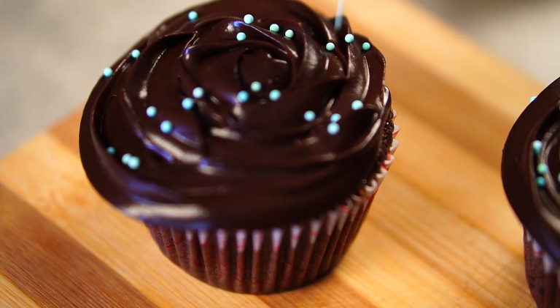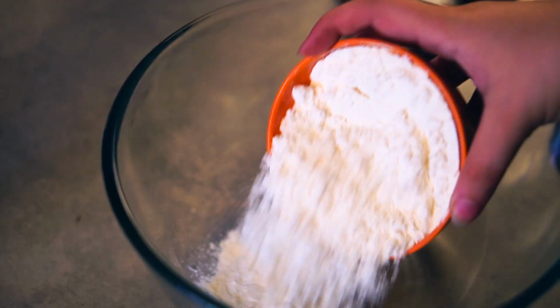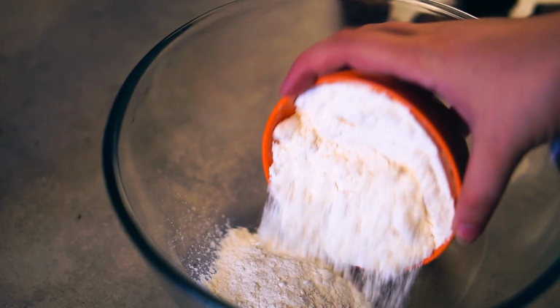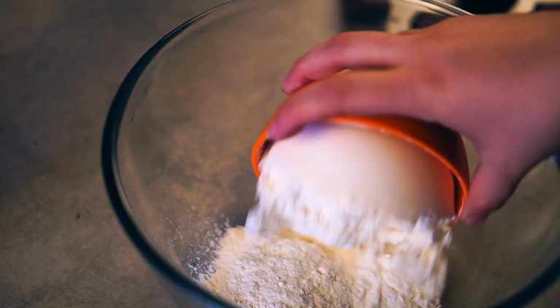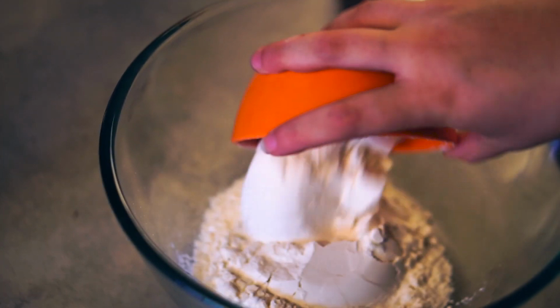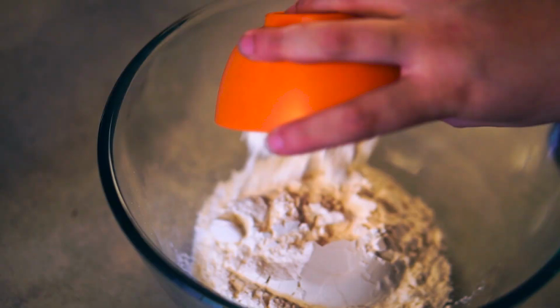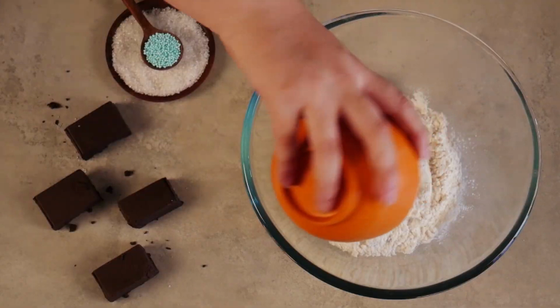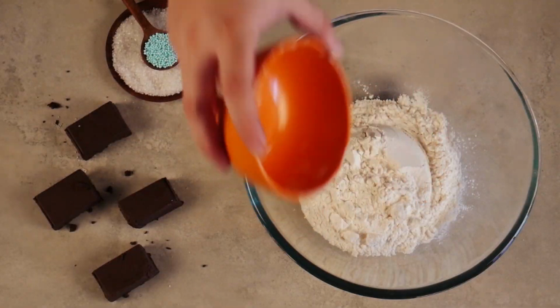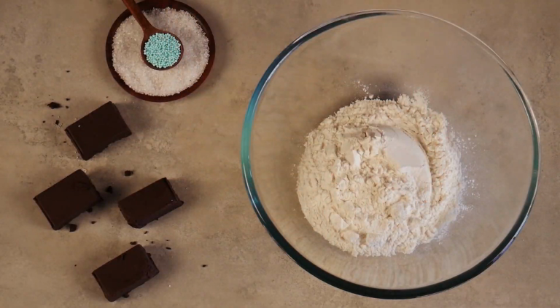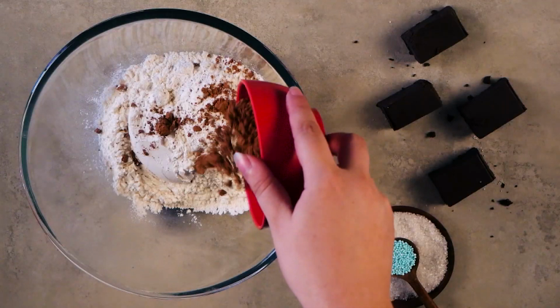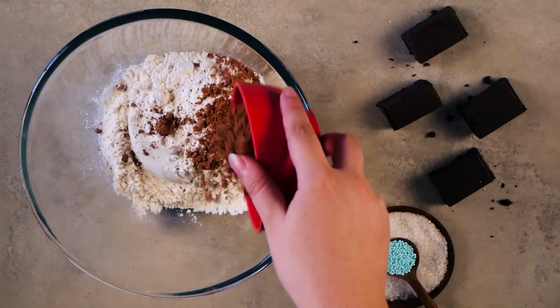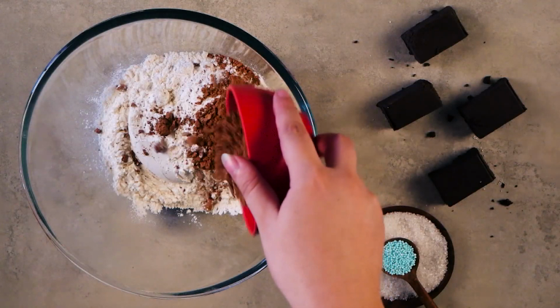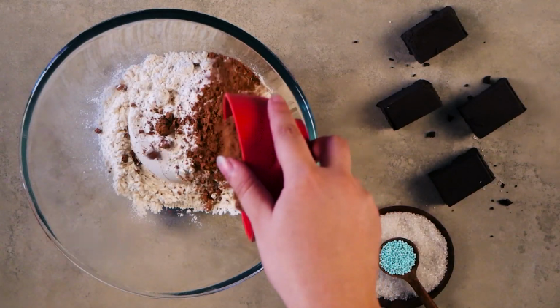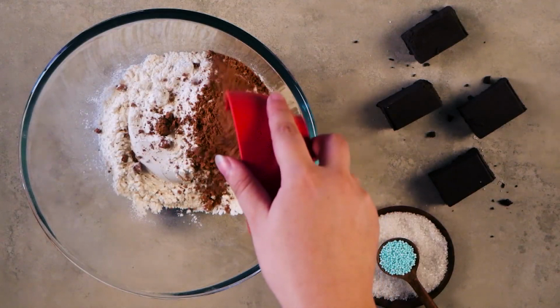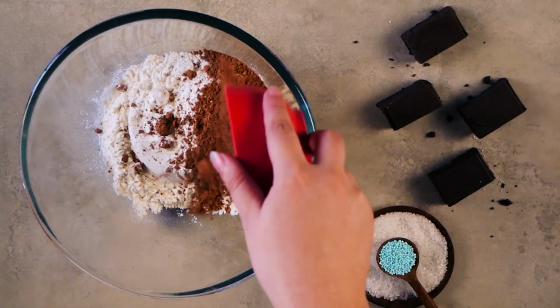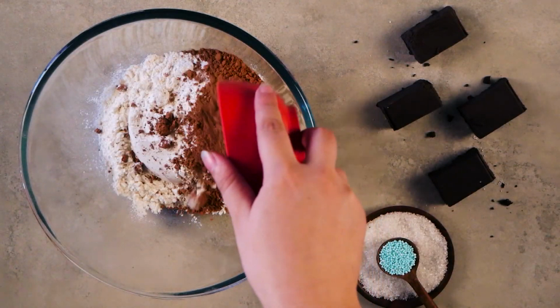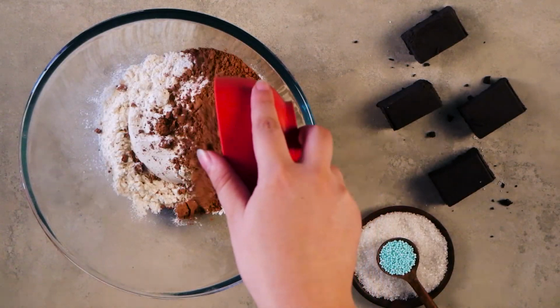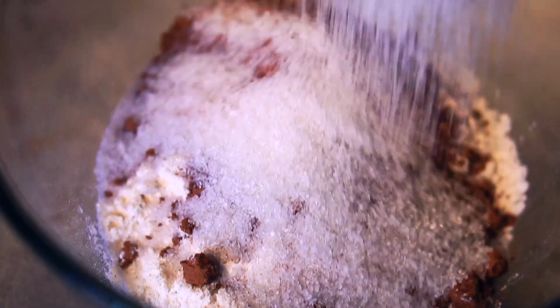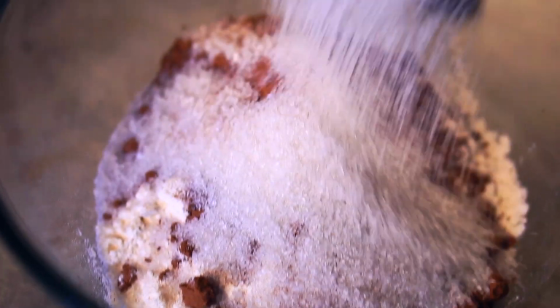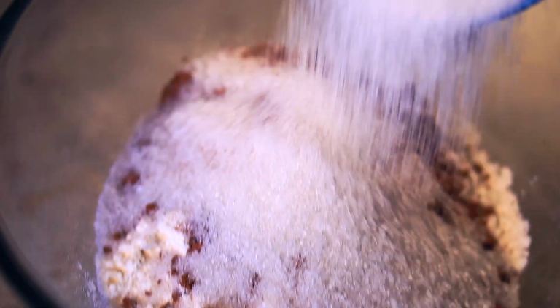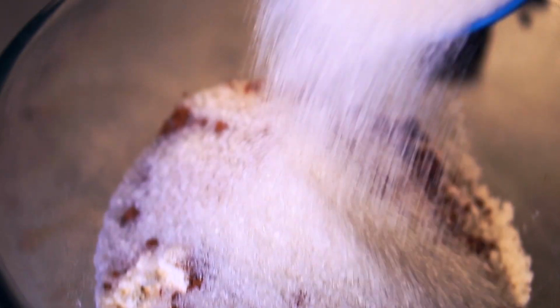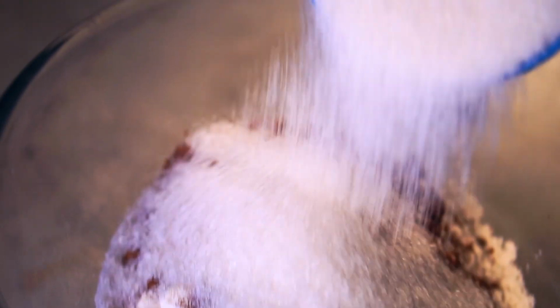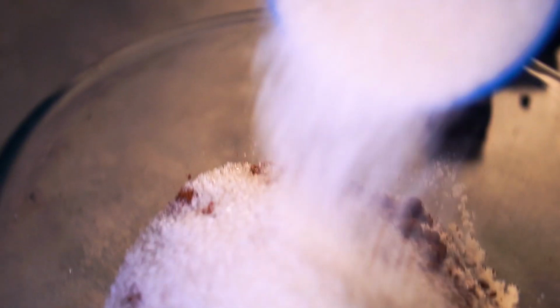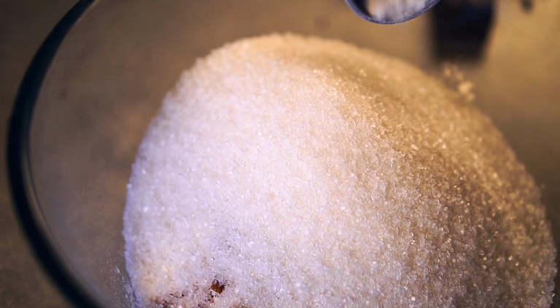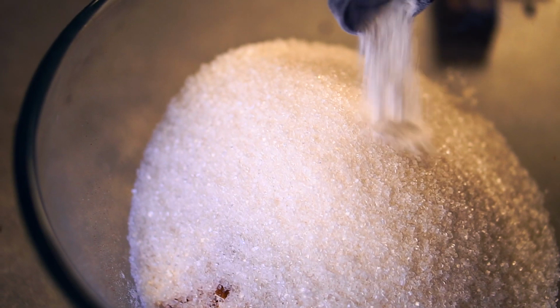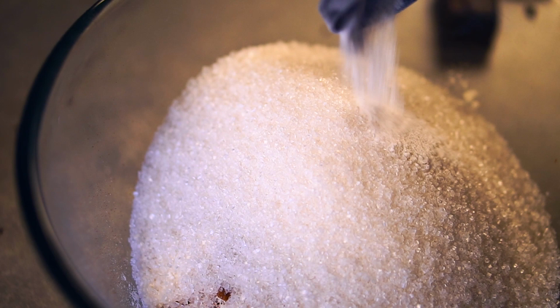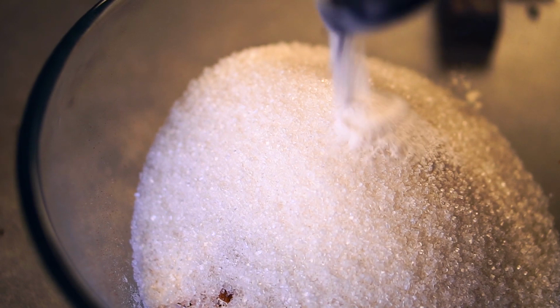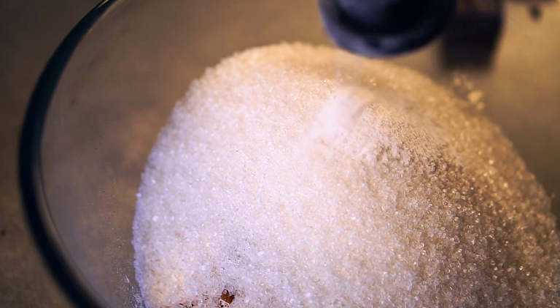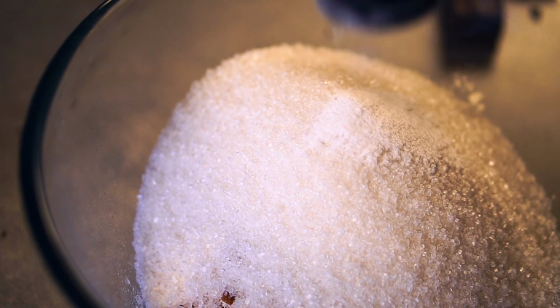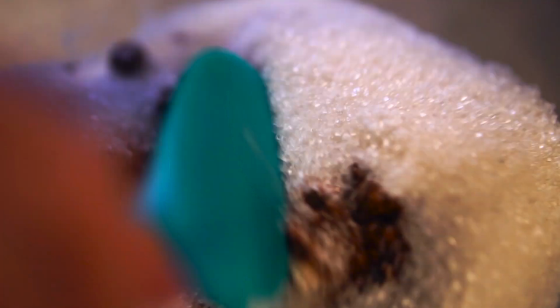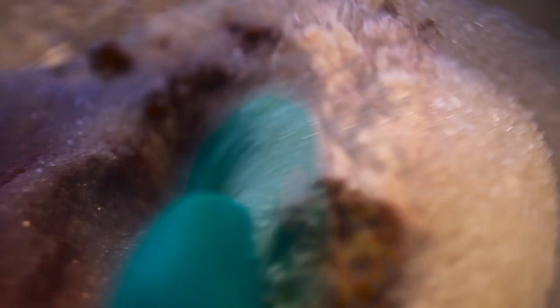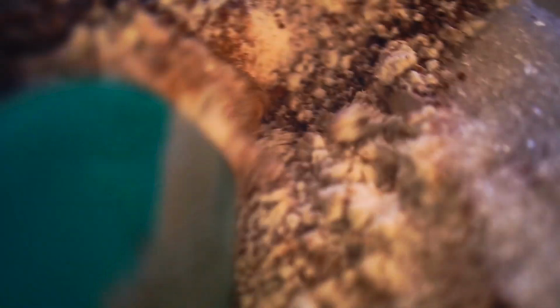Take 1 and a half cups of Maida, a quarter cup of cocoa powder, 2 cups of sugar and 1 teaspoon of baking soda in a bowl and mix them together.